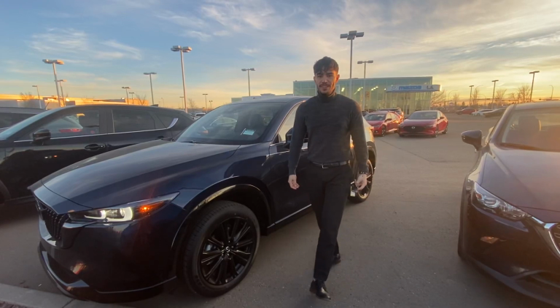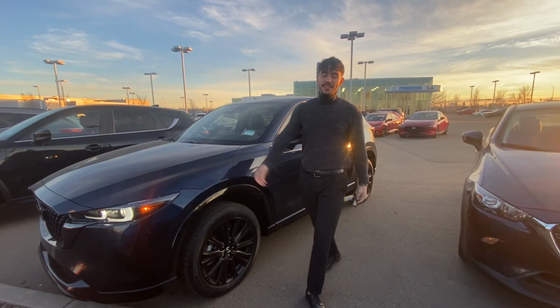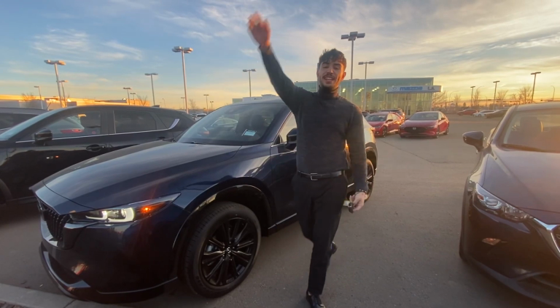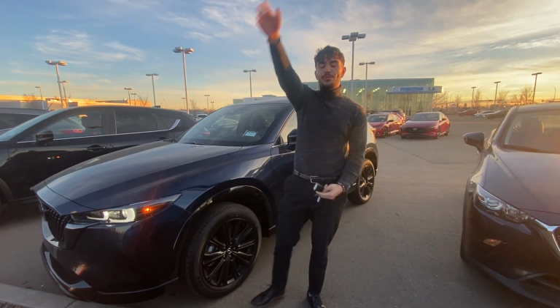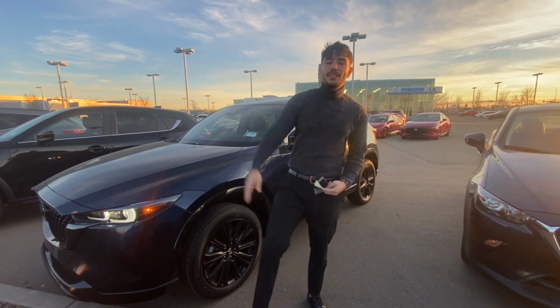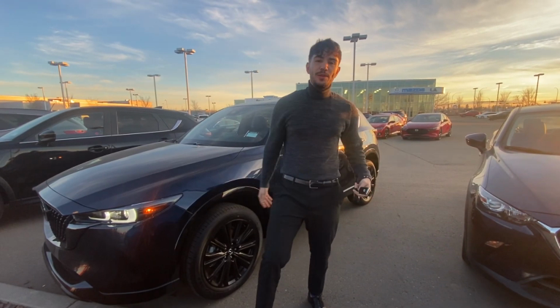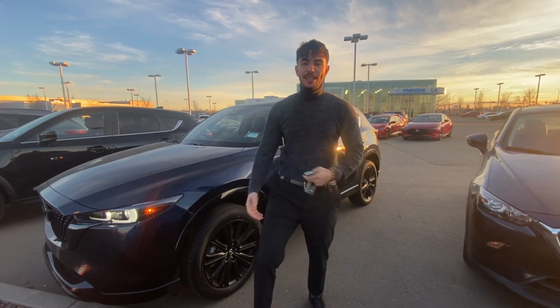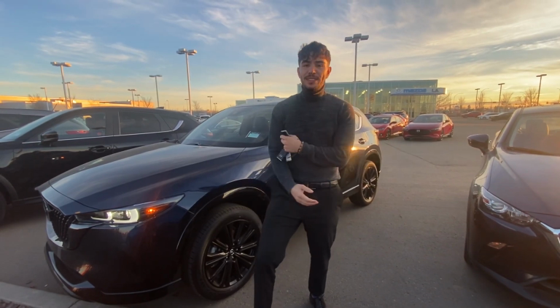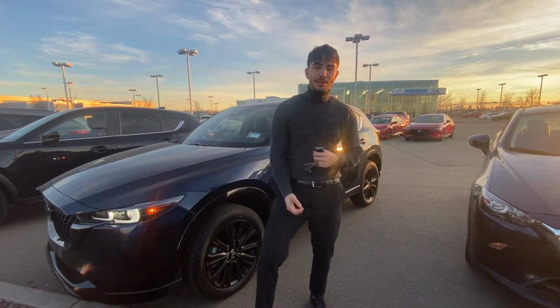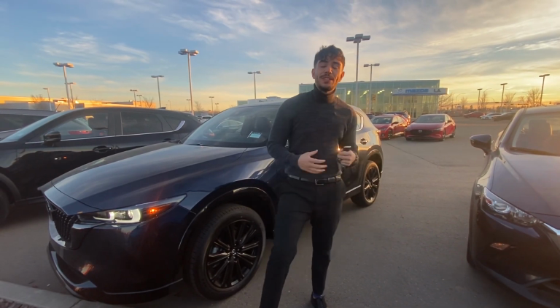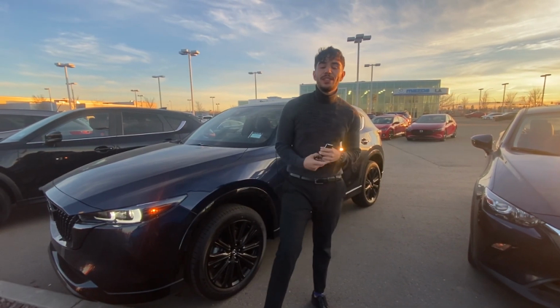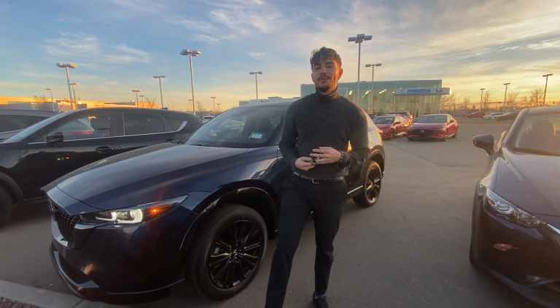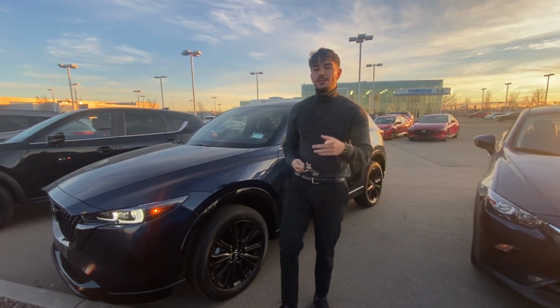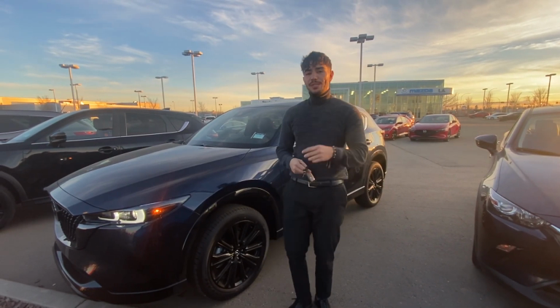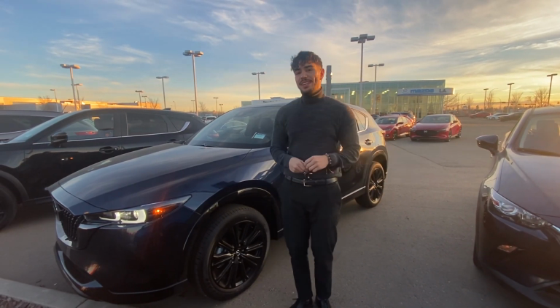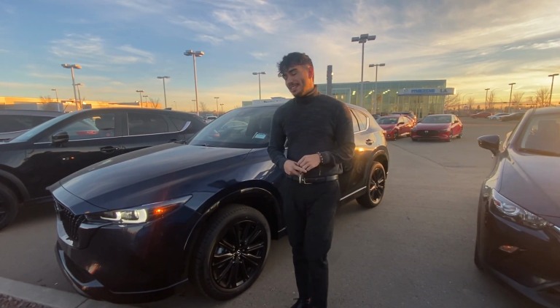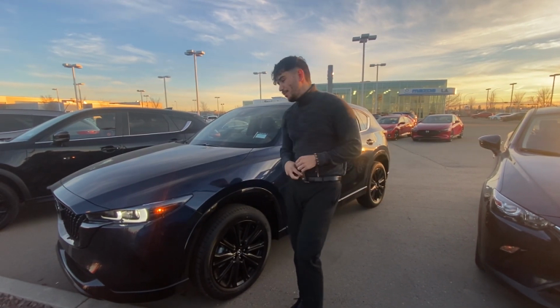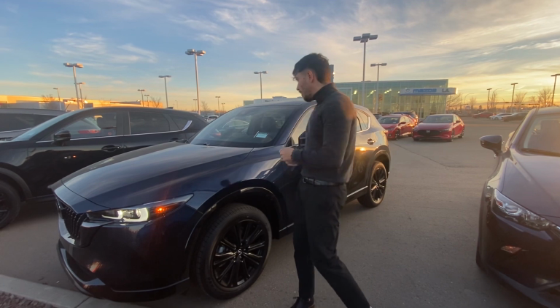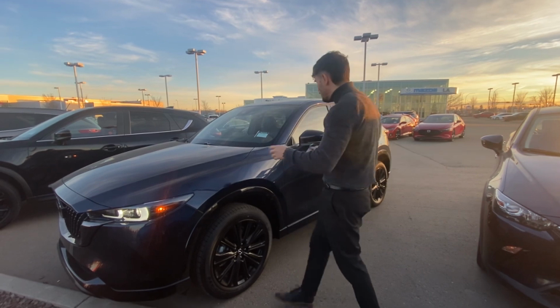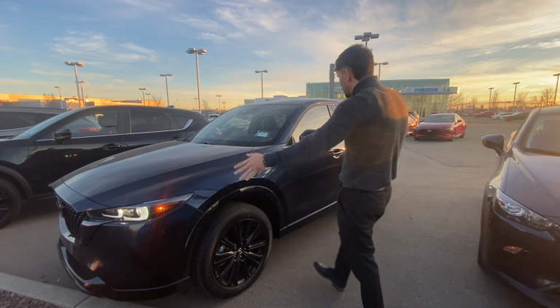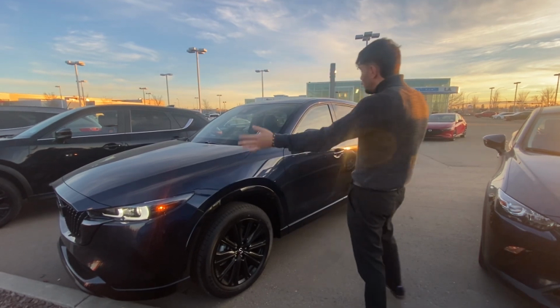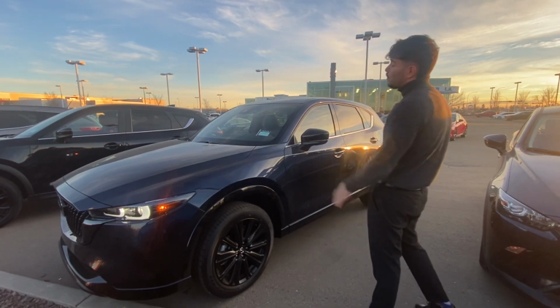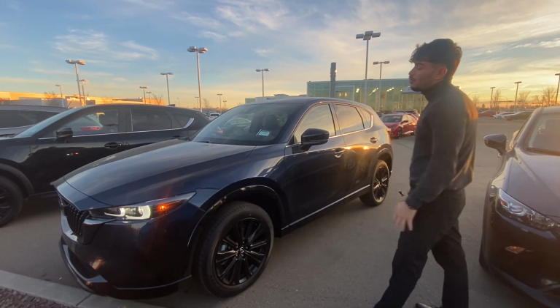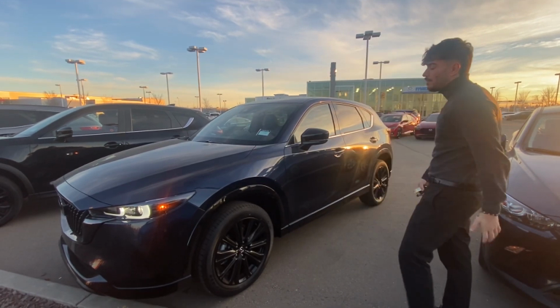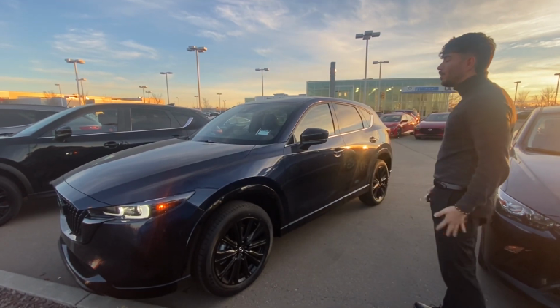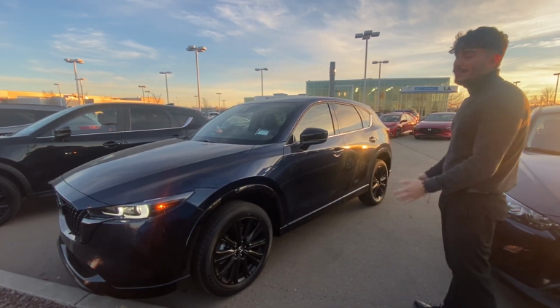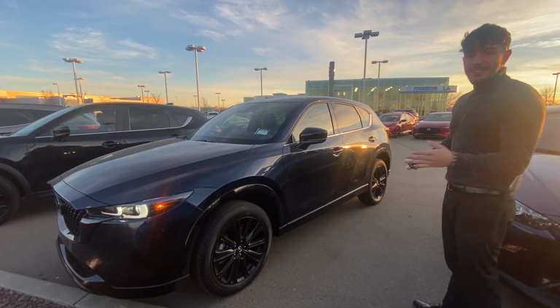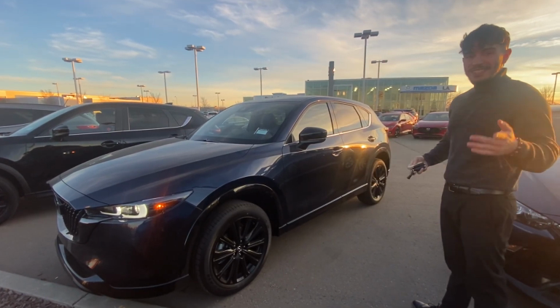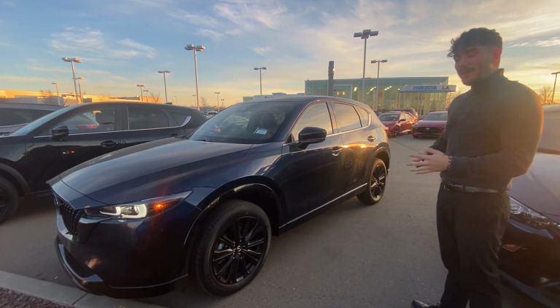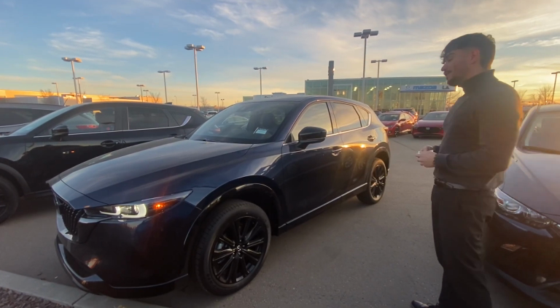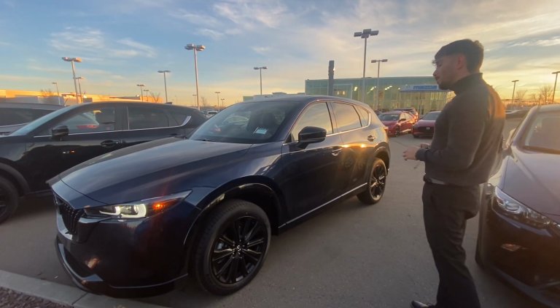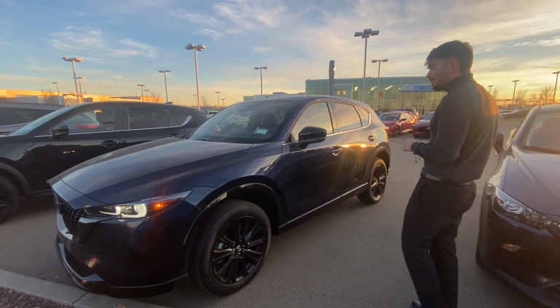Hey there, Alison Cuan here from Elimaz — nice to put a face to the name. Thank you so much for taking the time to inquire about this beautiful 2024 CX-5 Sport Design.